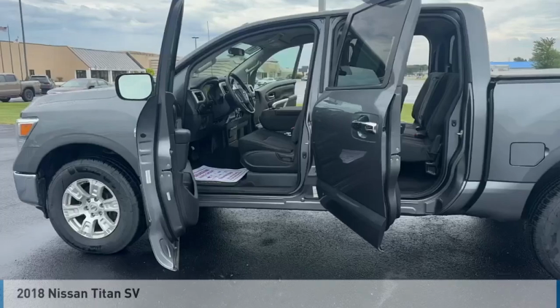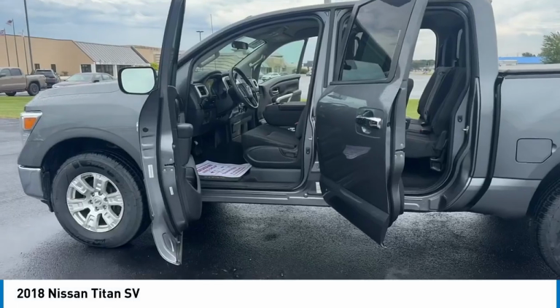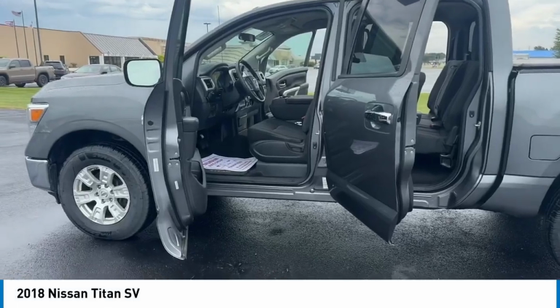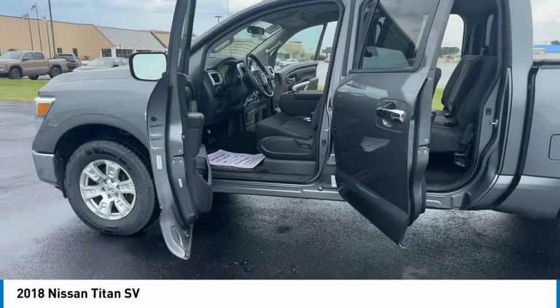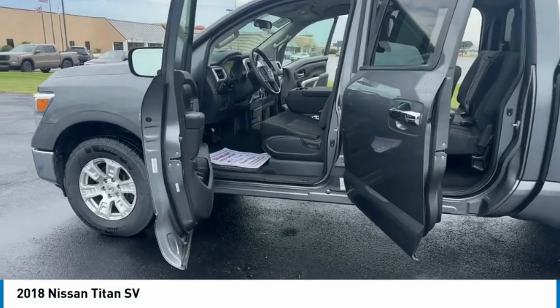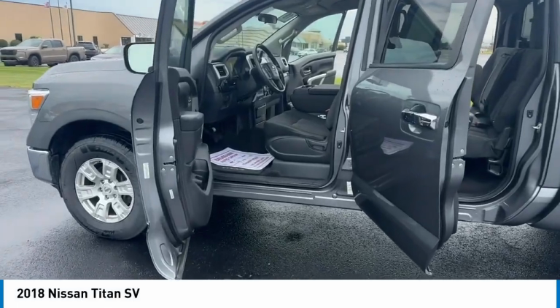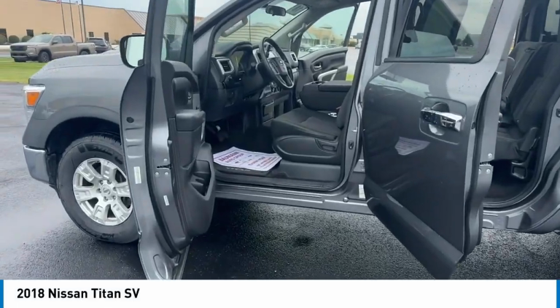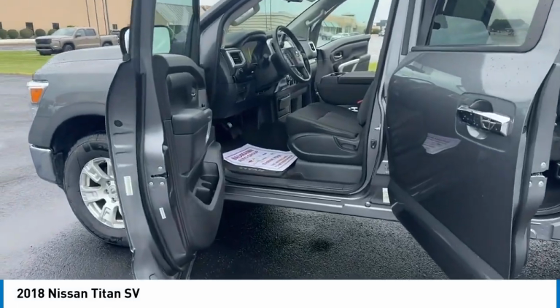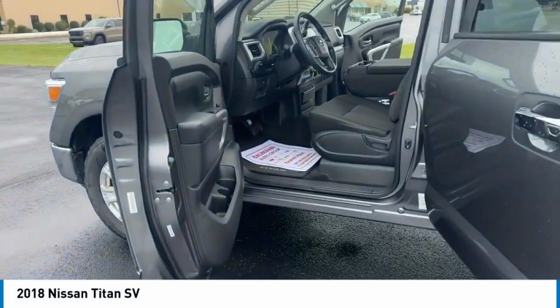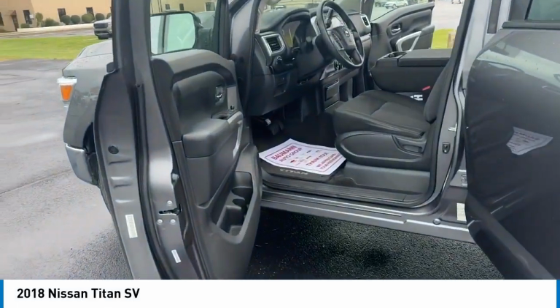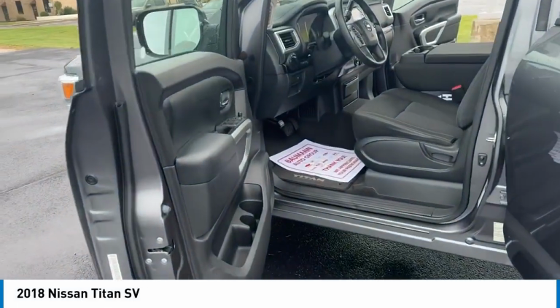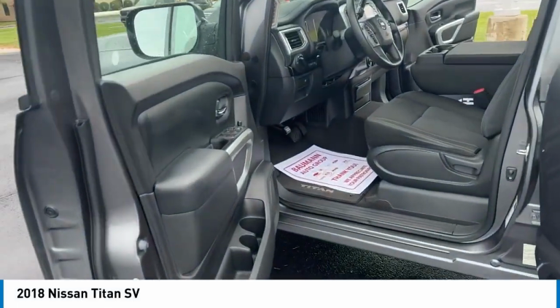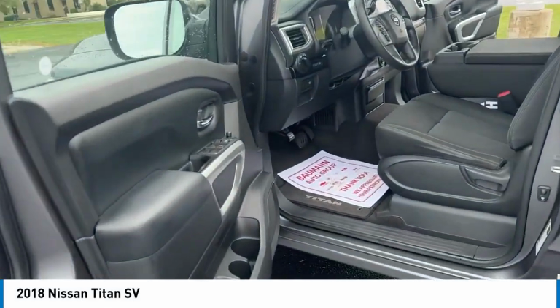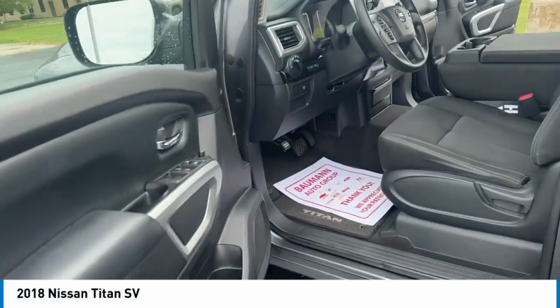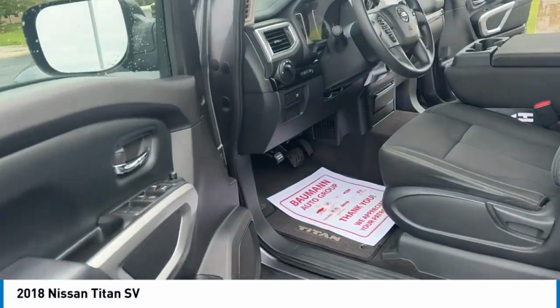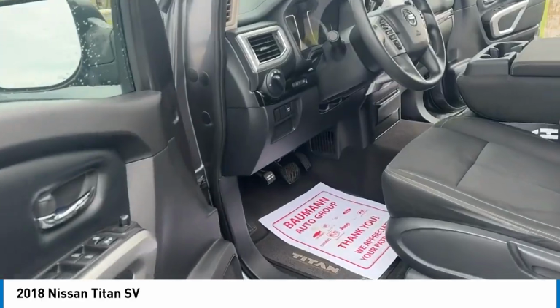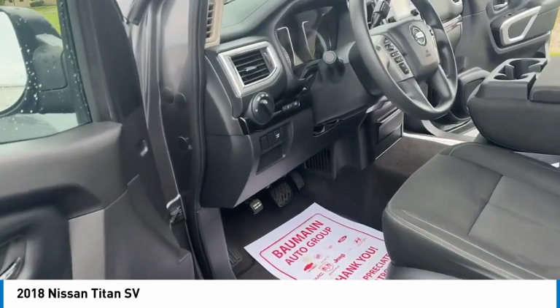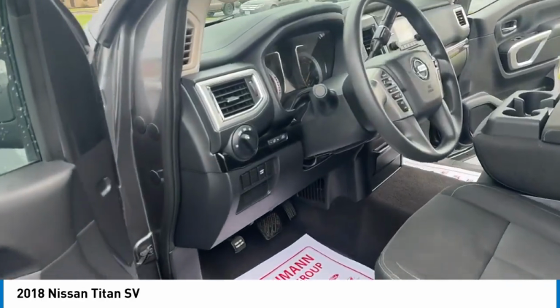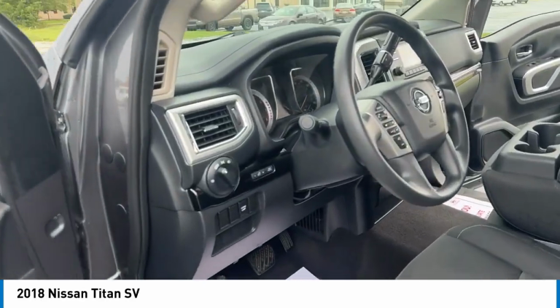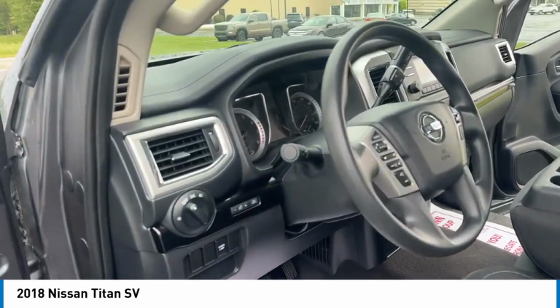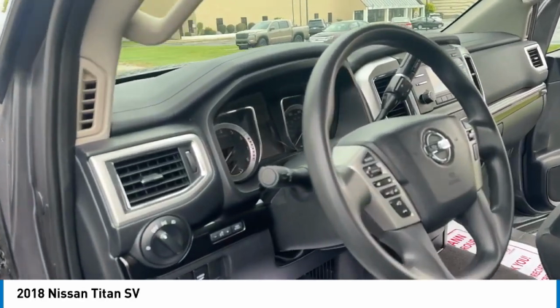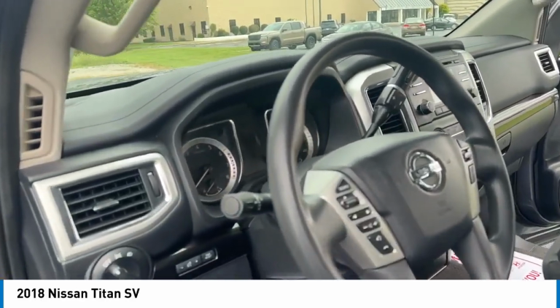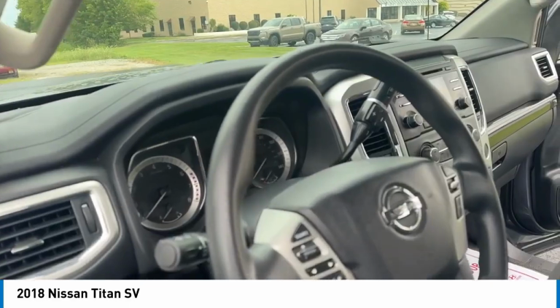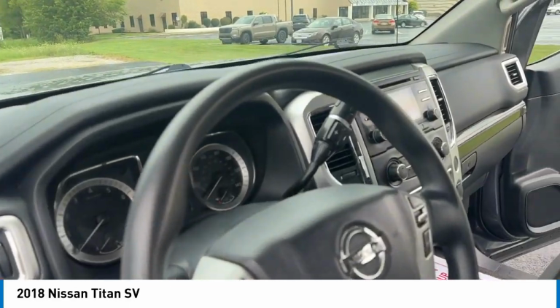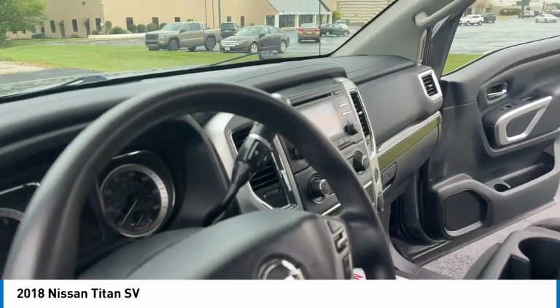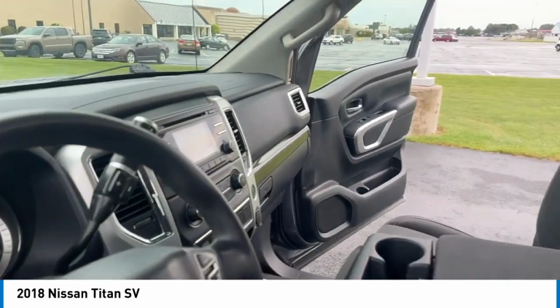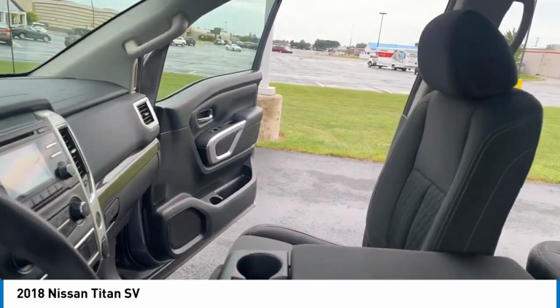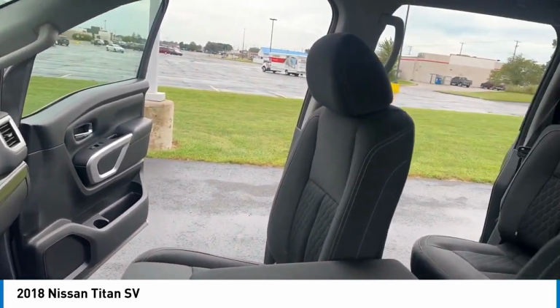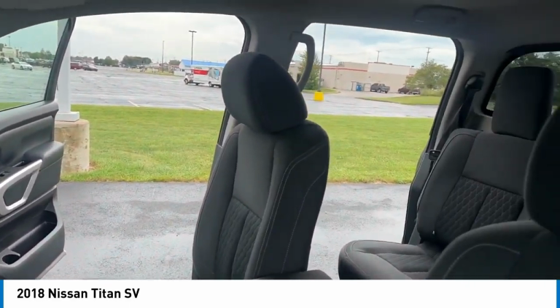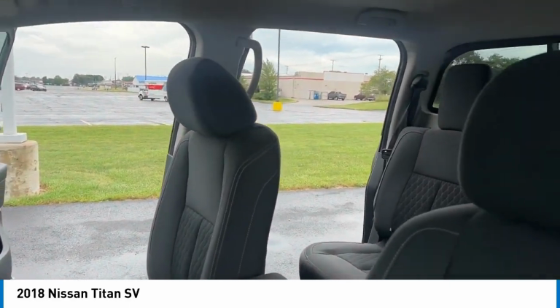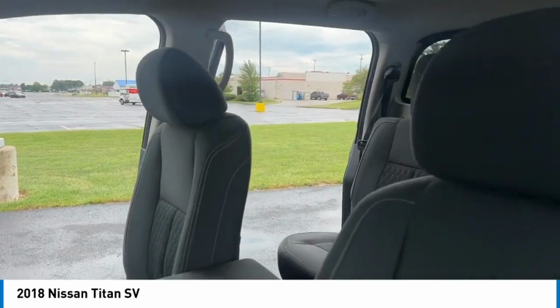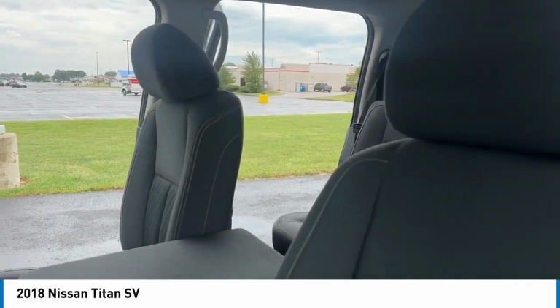You are going to love the 2018 Titan. The Titan houses the Endurance V8 engine, the largest standard truck engine in its class. But the benefits don't stop there.